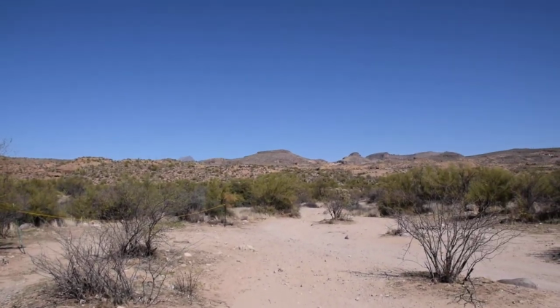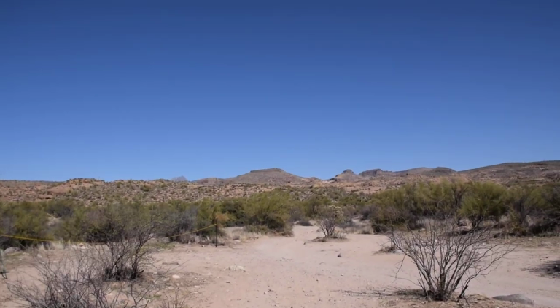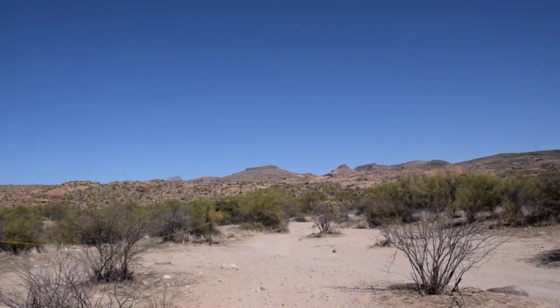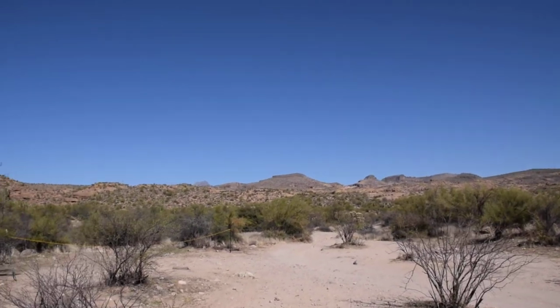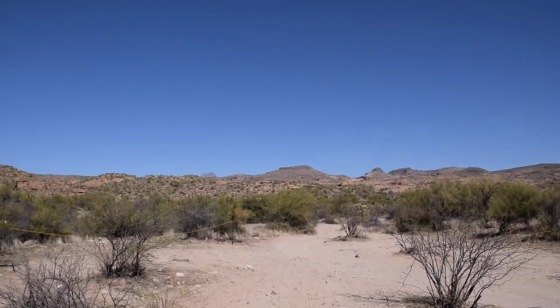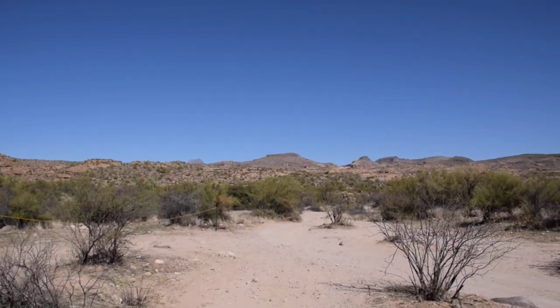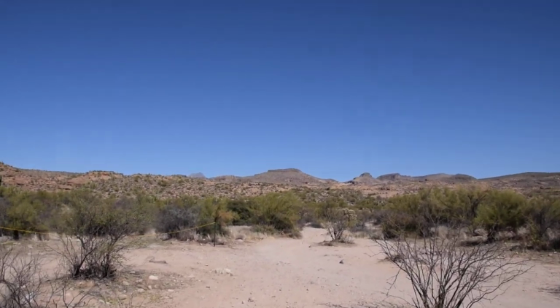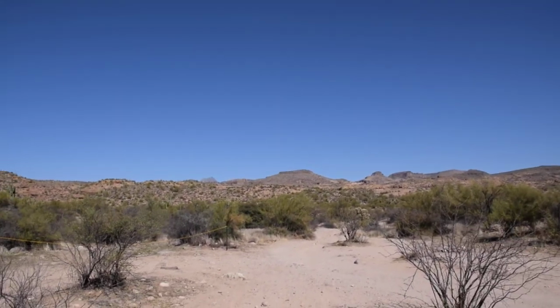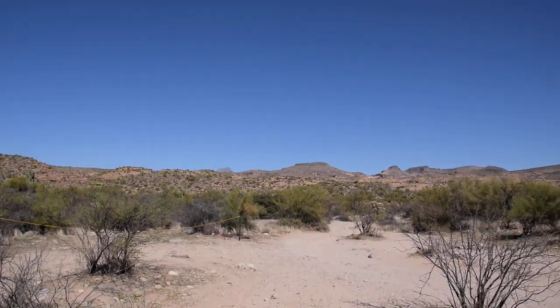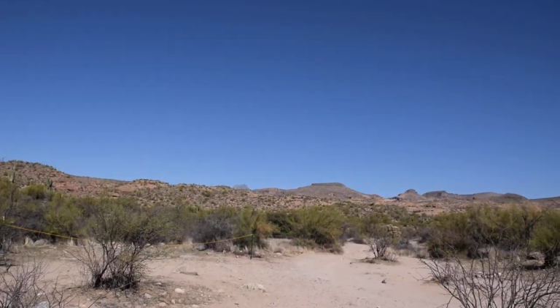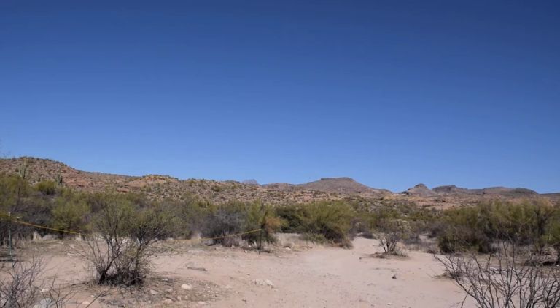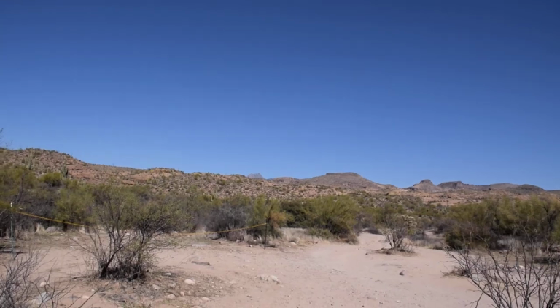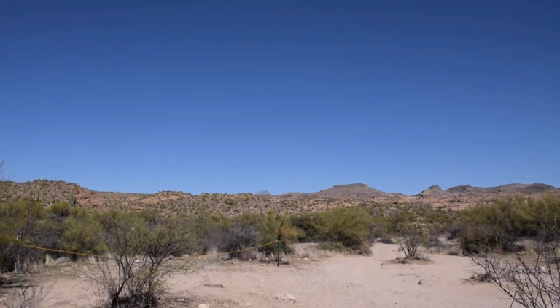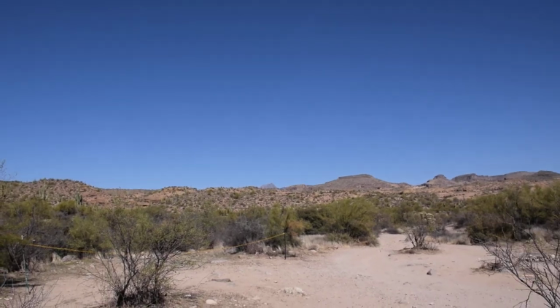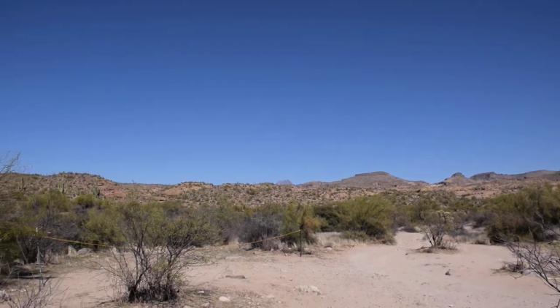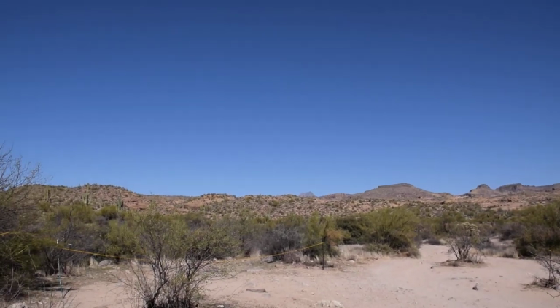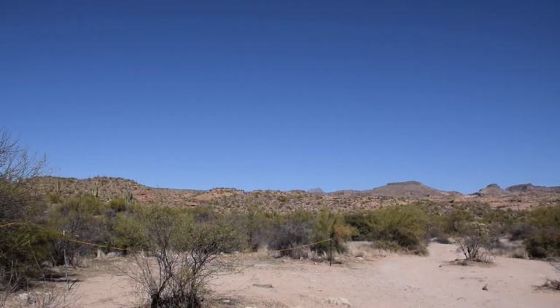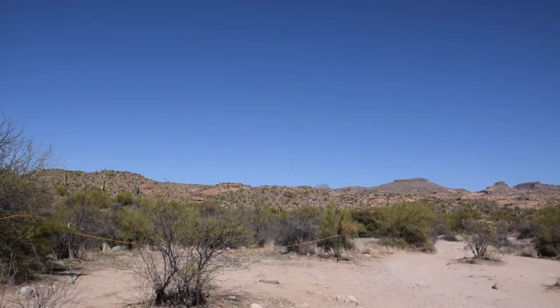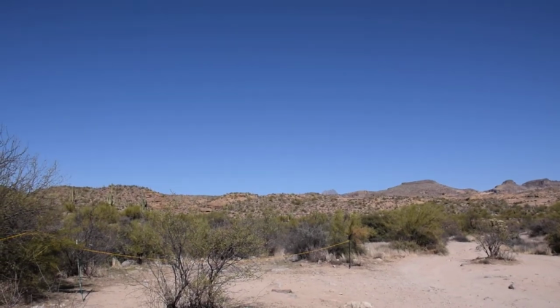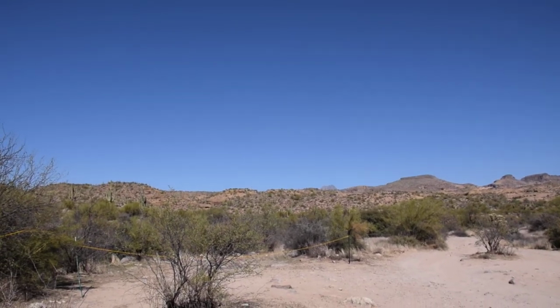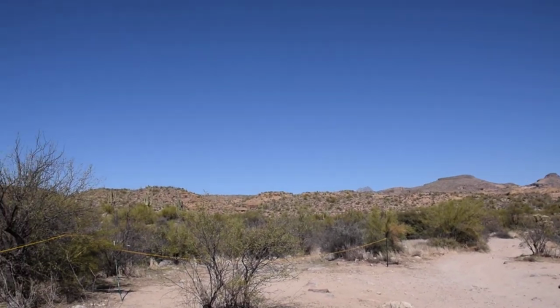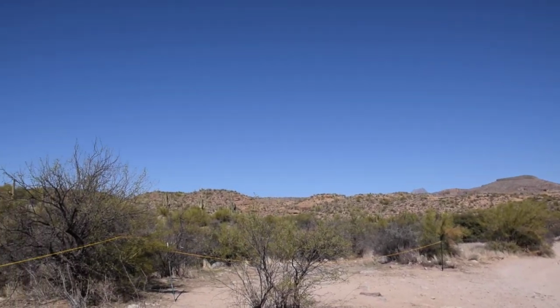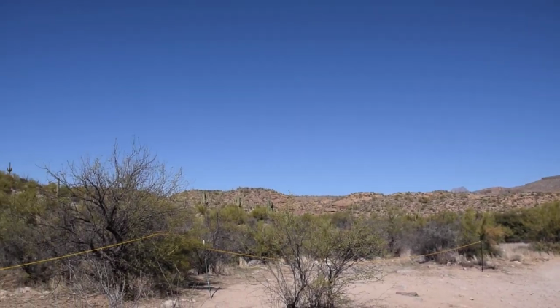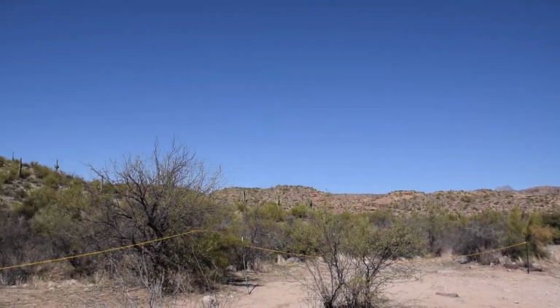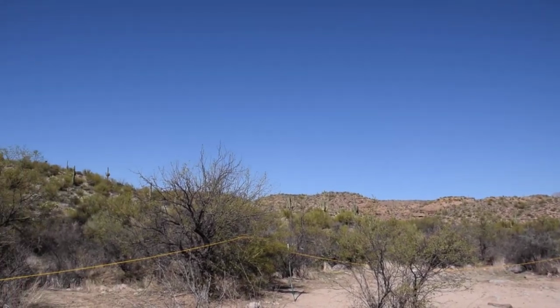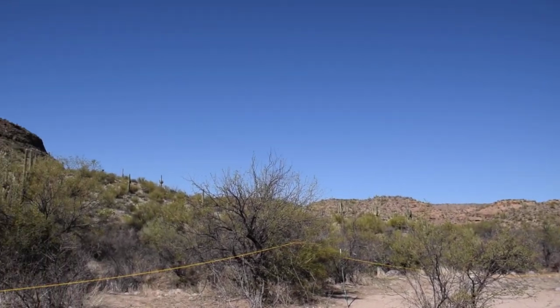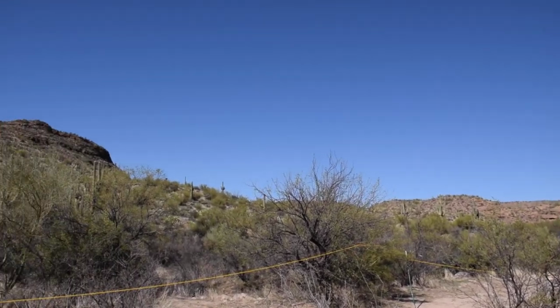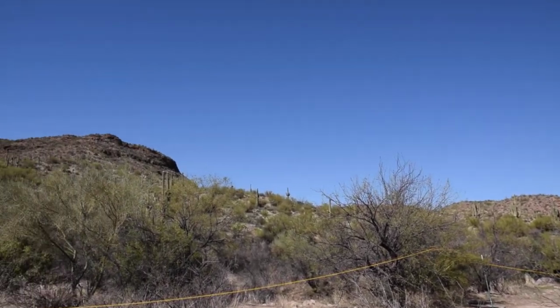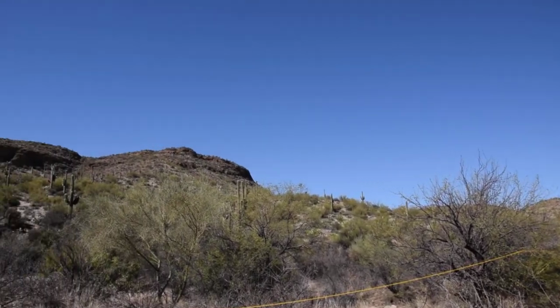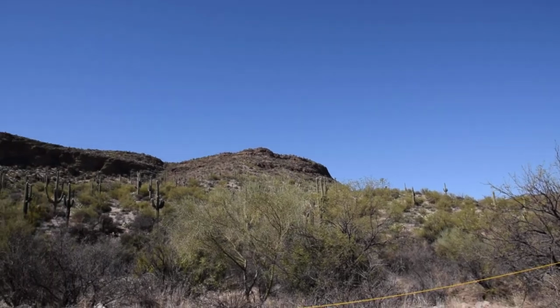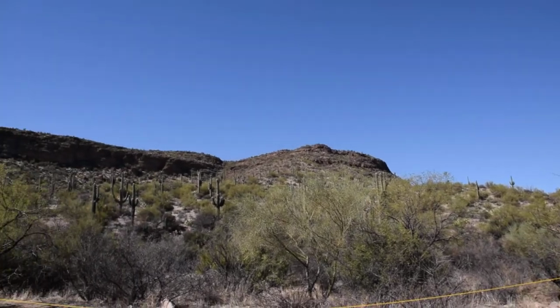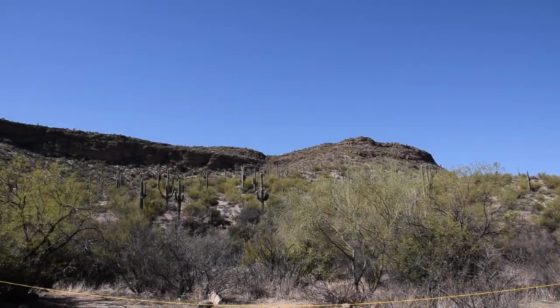I'll walk over here a bit. I think those are called Sonora Cactuses. Those things are just really cool-looking.